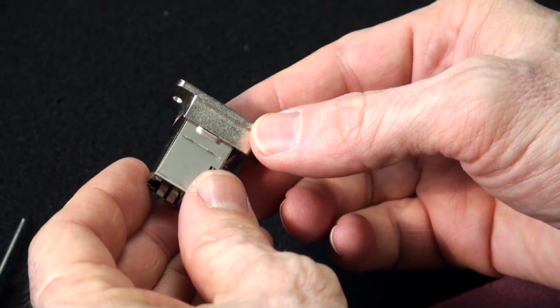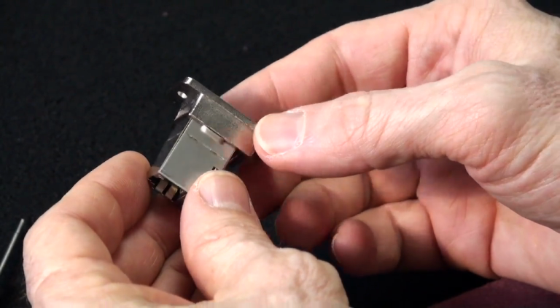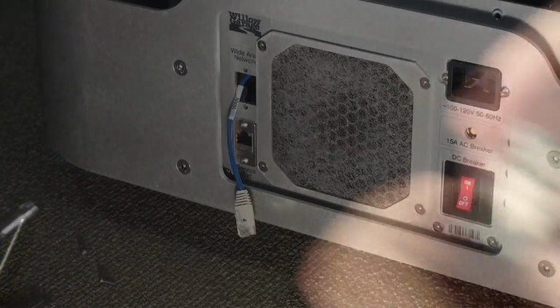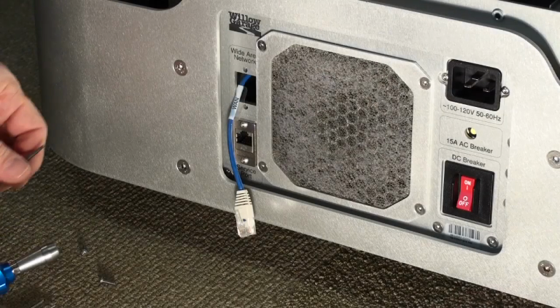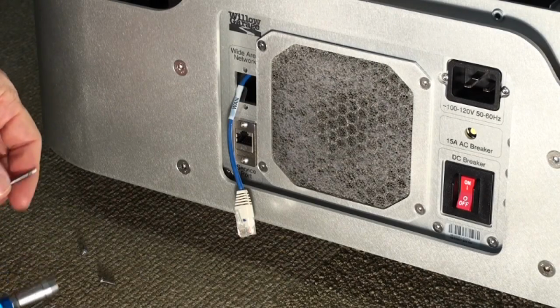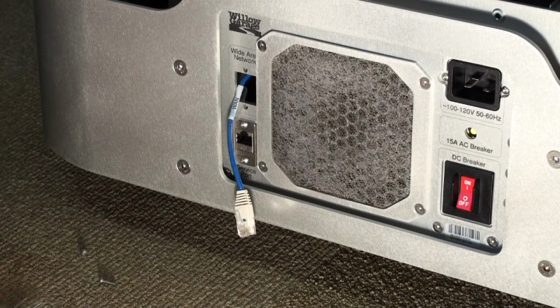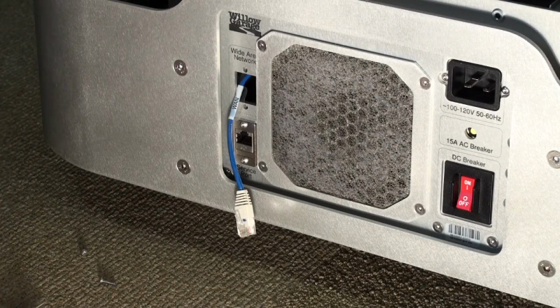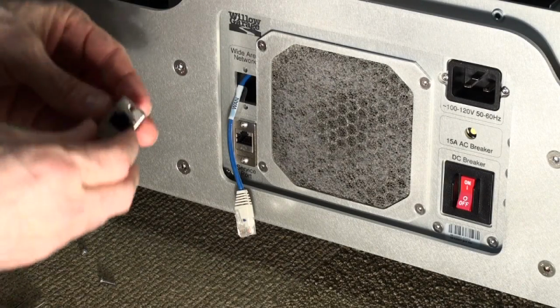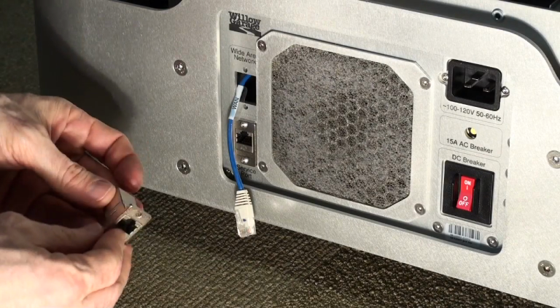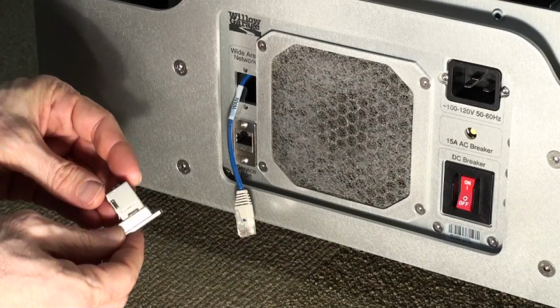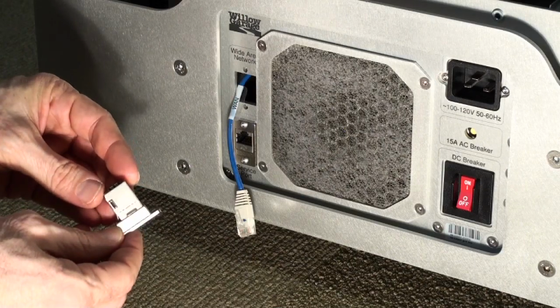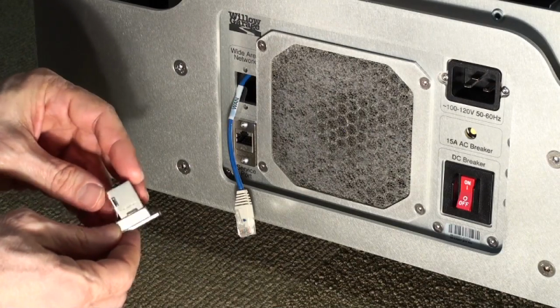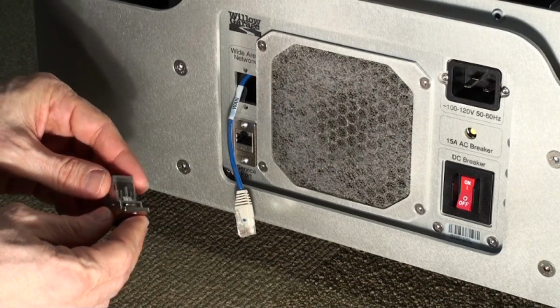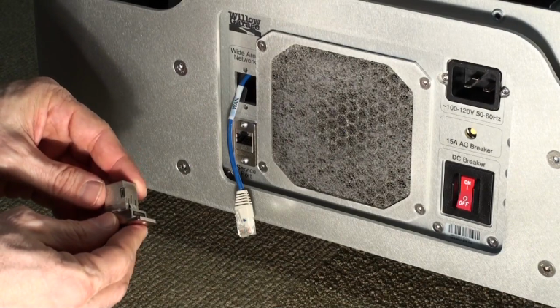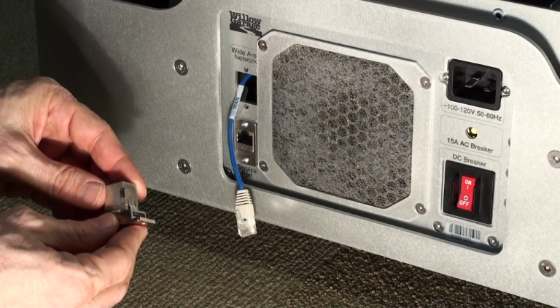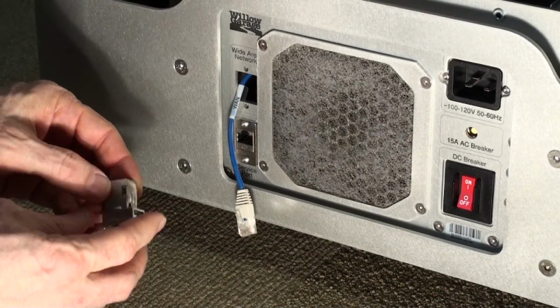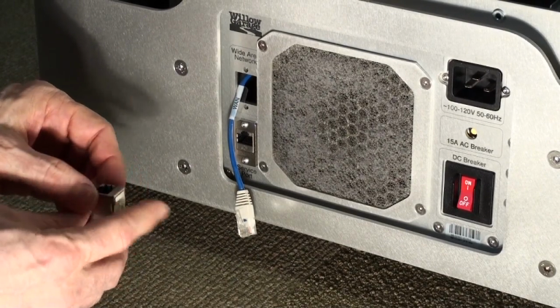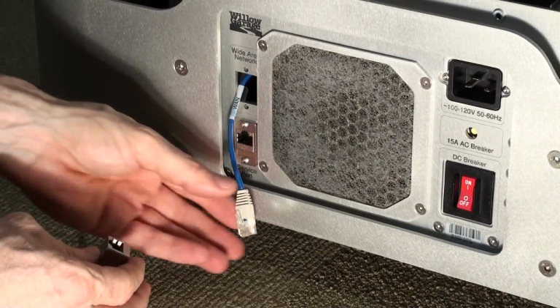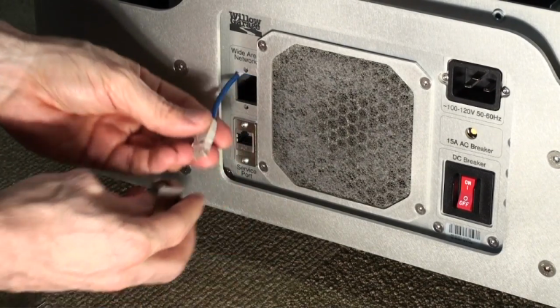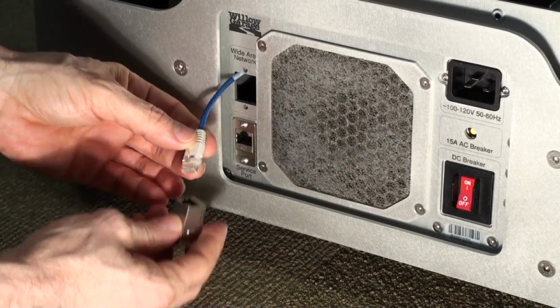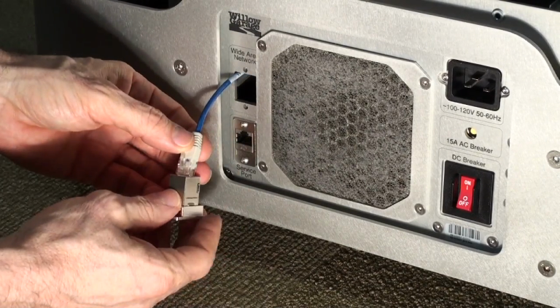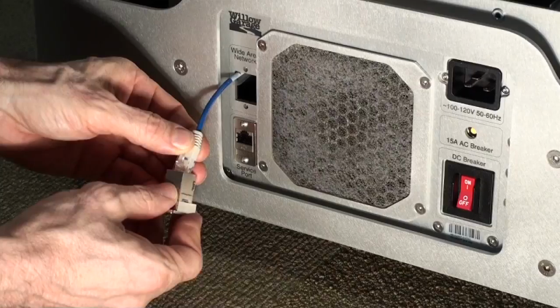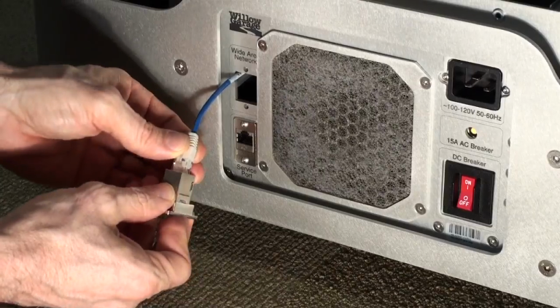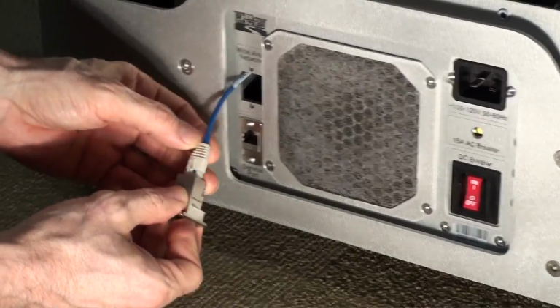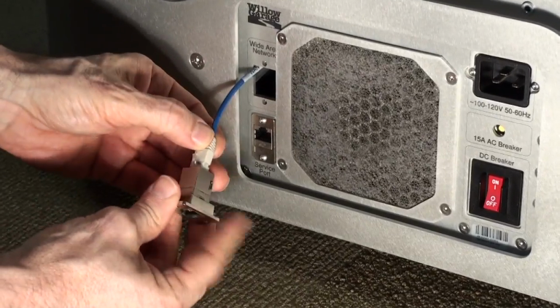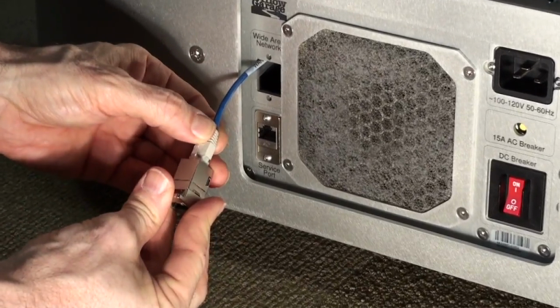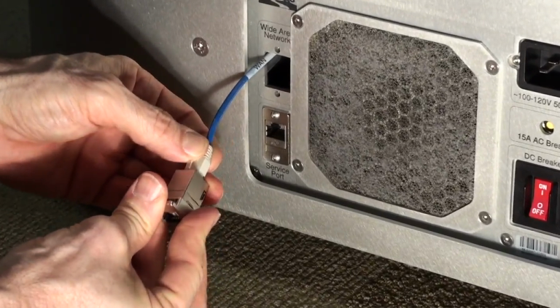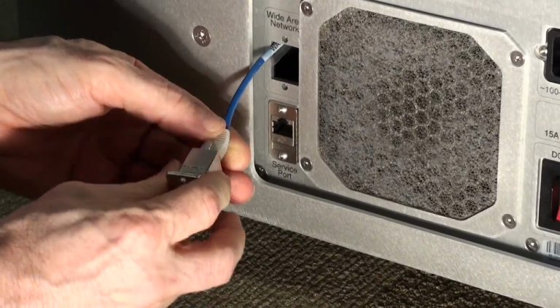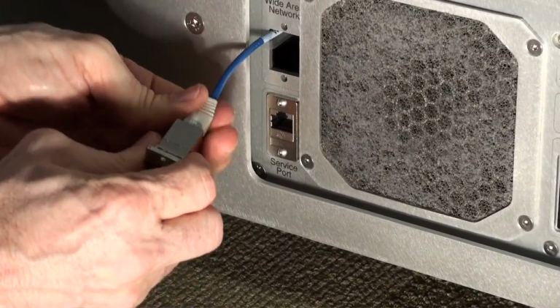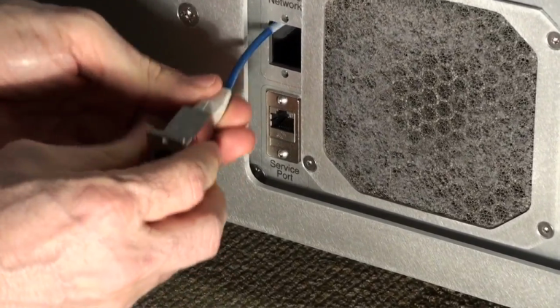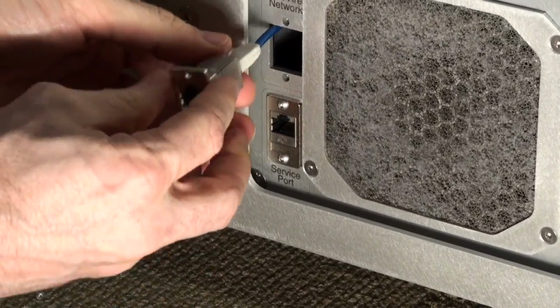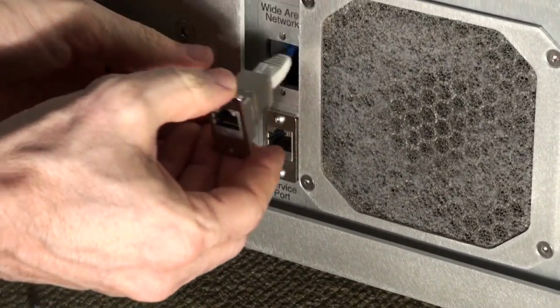To reinstall the panel mounting flange, now with the correctly installed RJ45 connector, first thing is to snap the cable back in. Make sure that it's firmly snapped in.